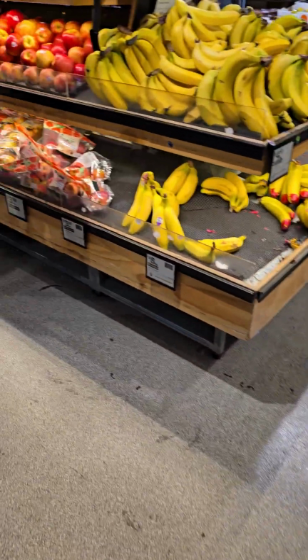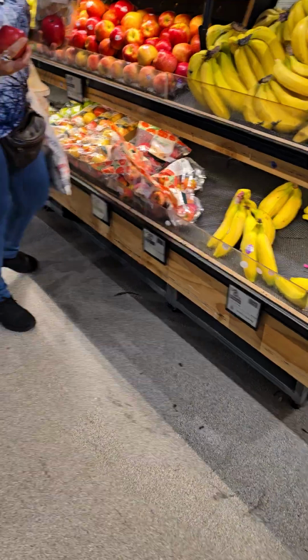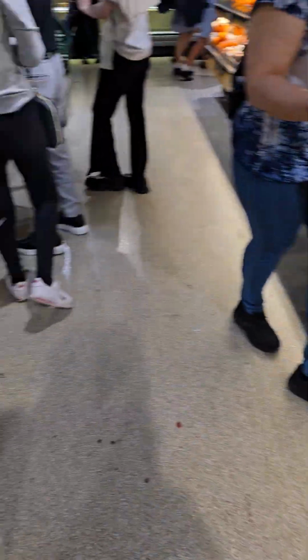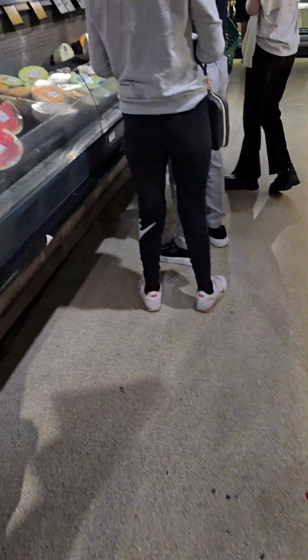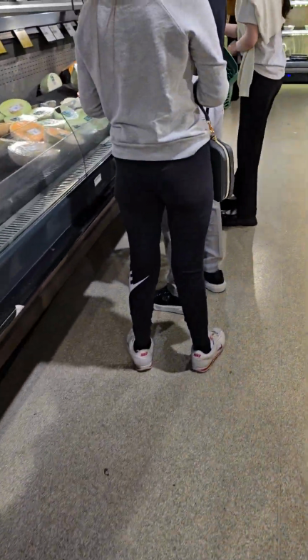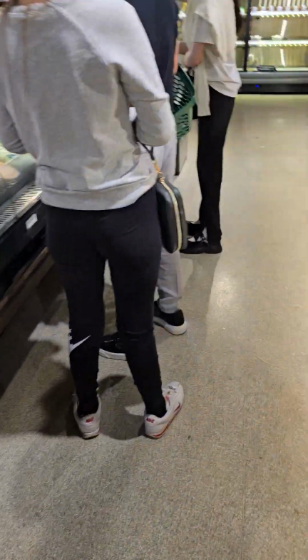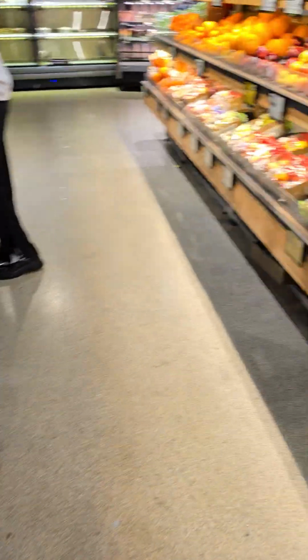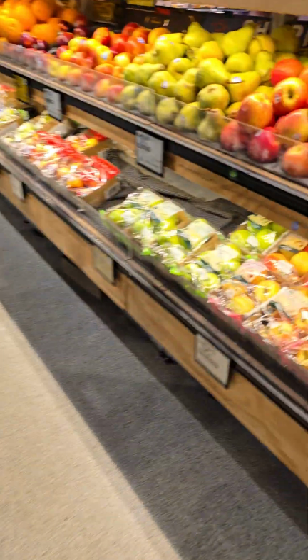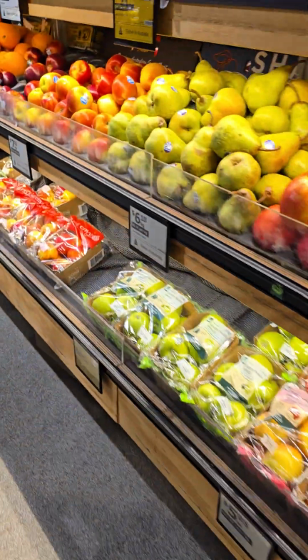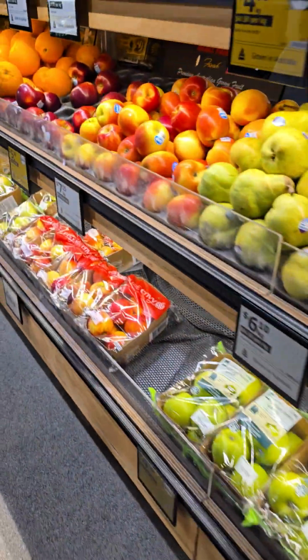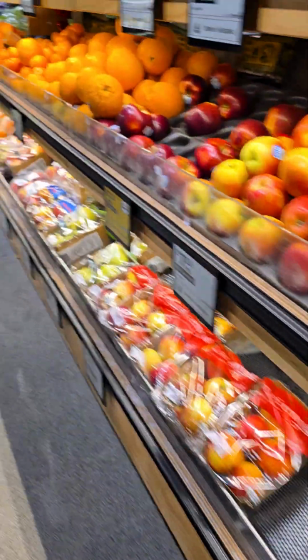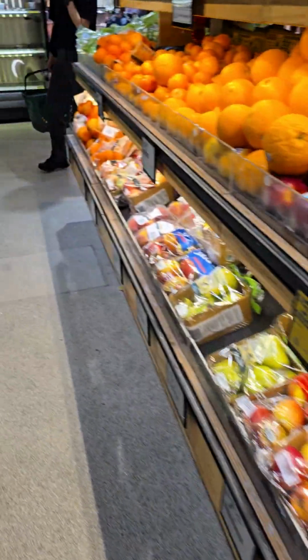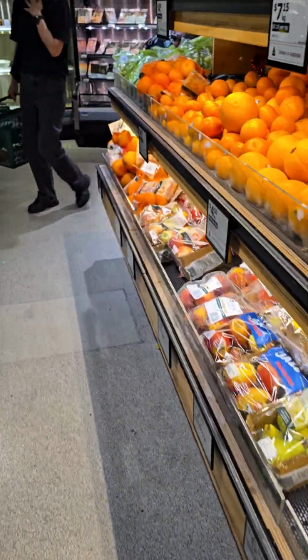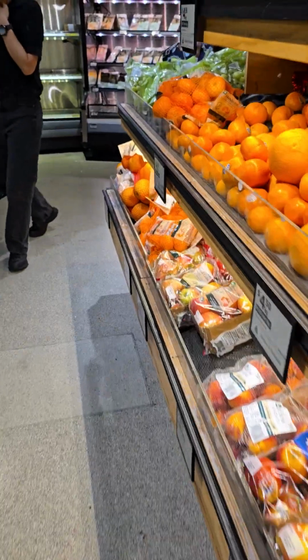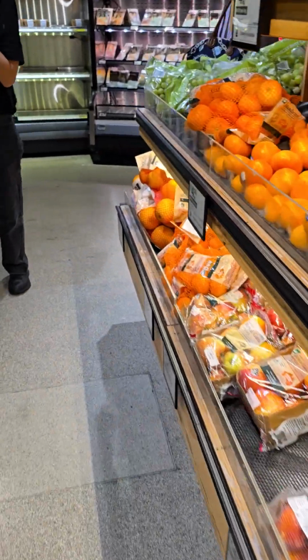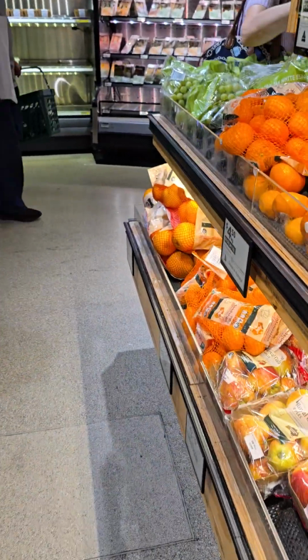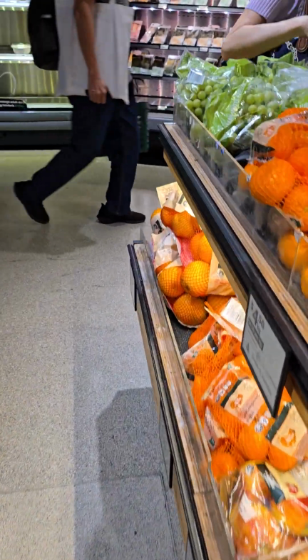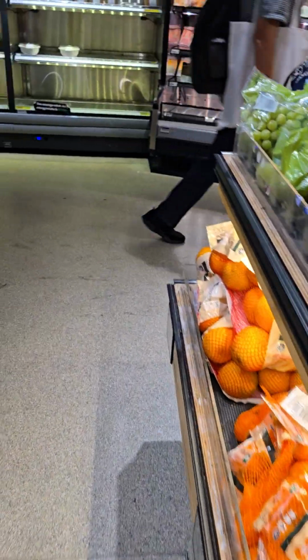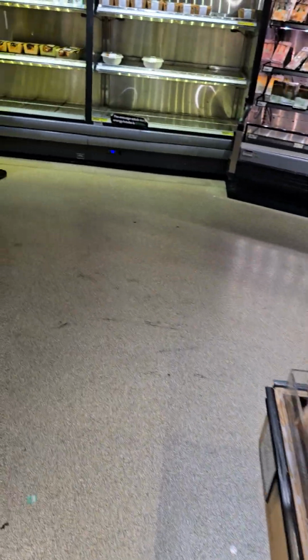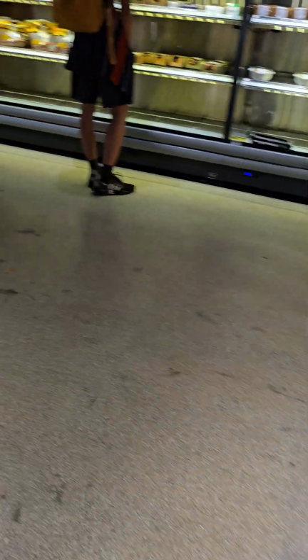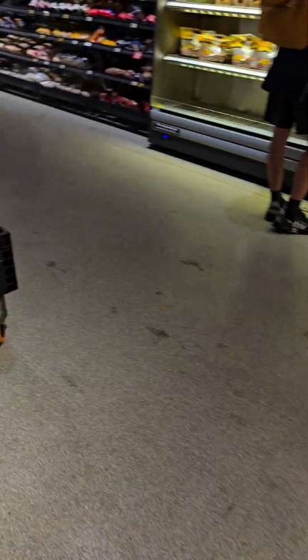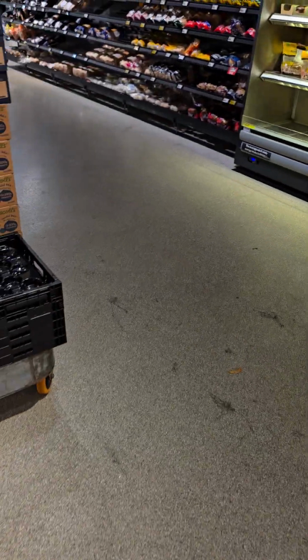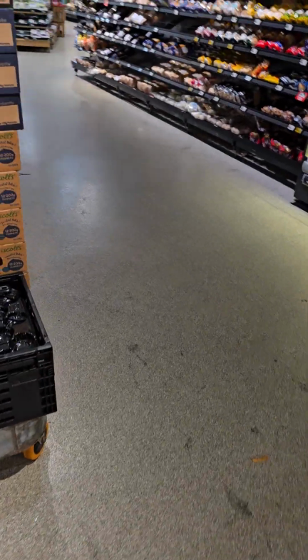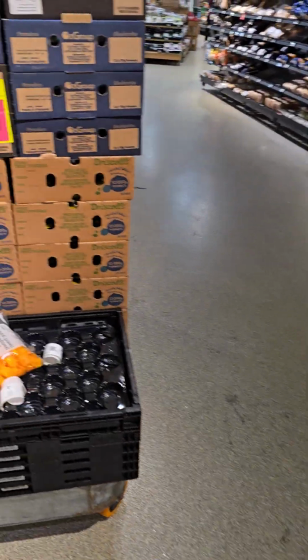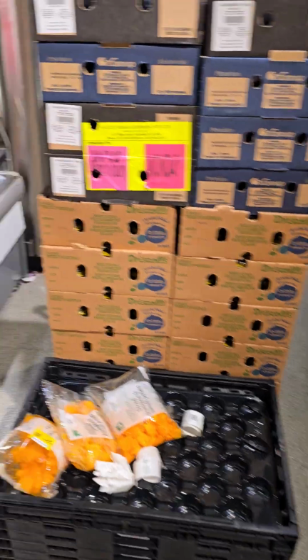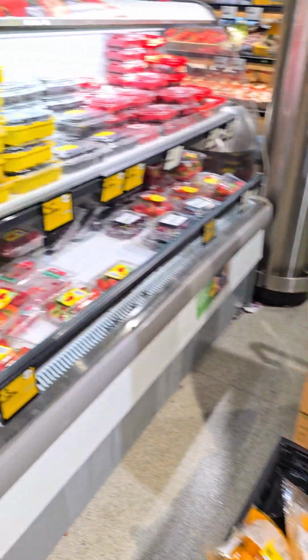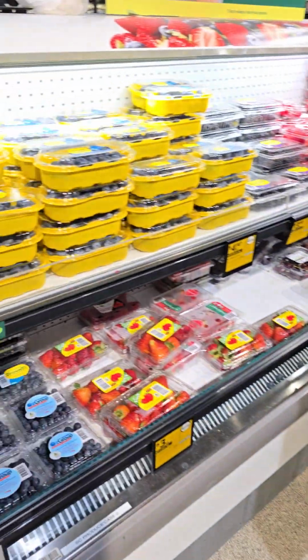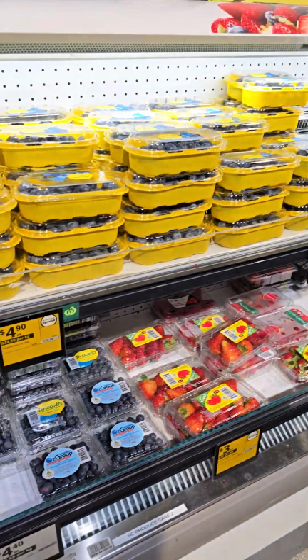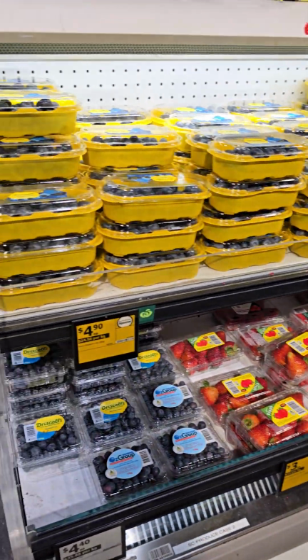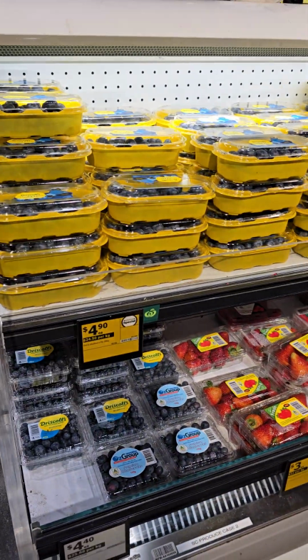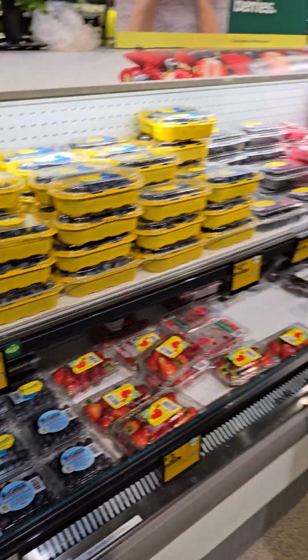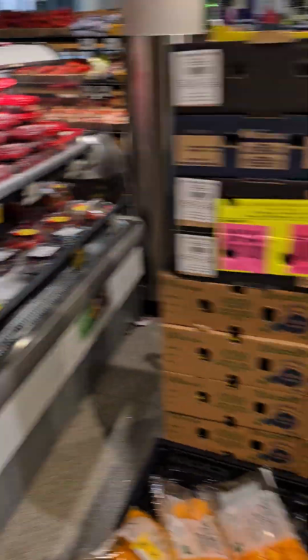I don't usually buy pre-packaged stuff — I make my own fruit salad. I might get some grapes actually, I haven't had those for a while, and maybe some blueberries, but they're rather expensive here so I might have to shop around.